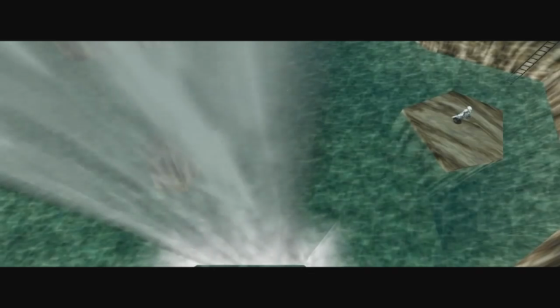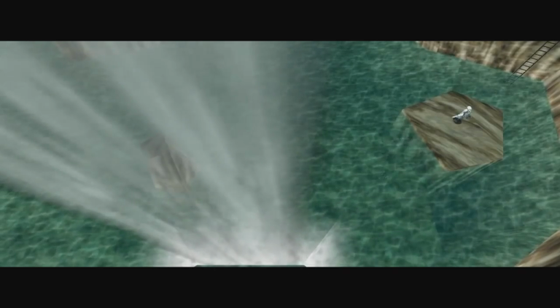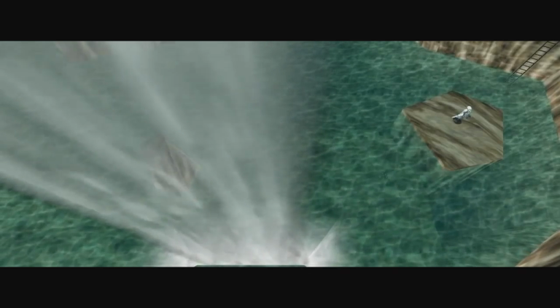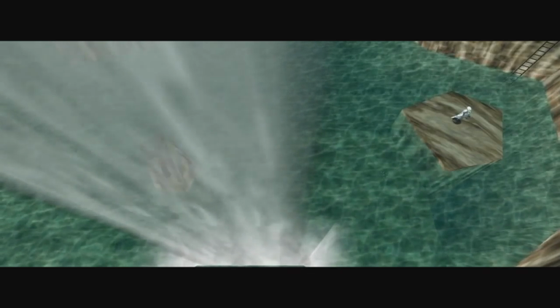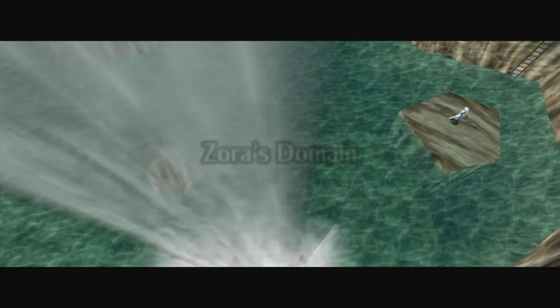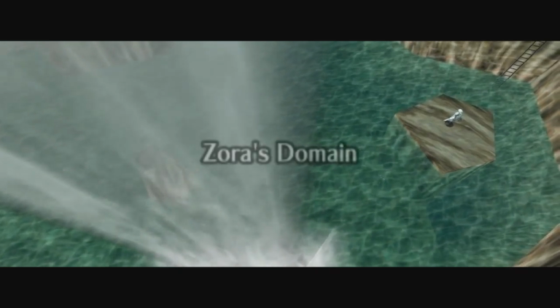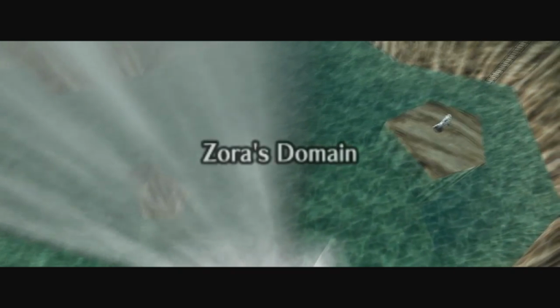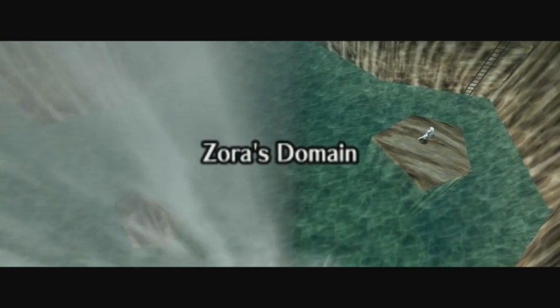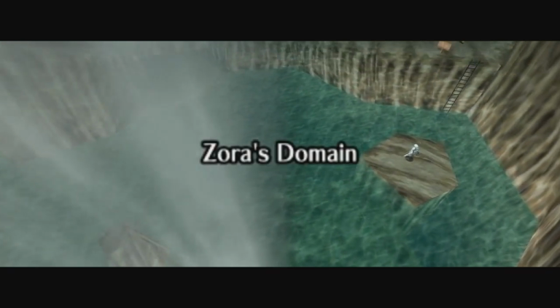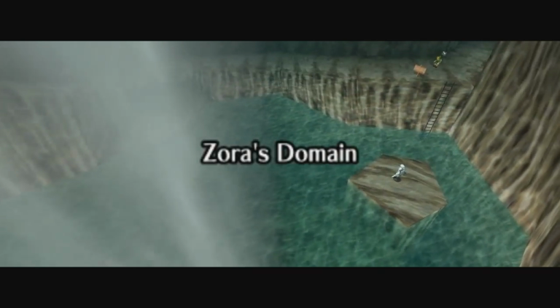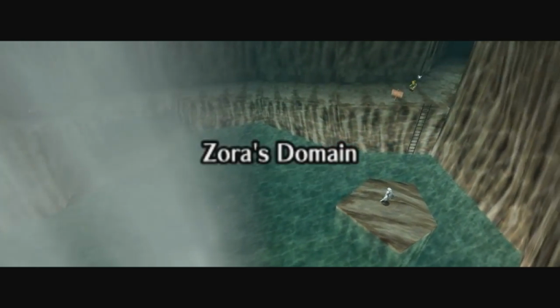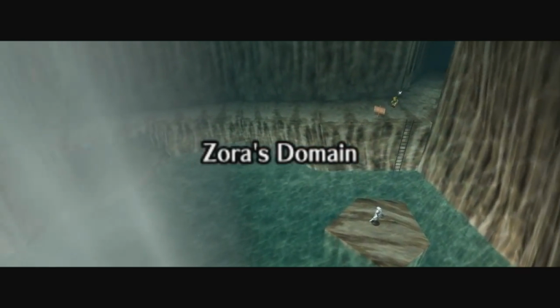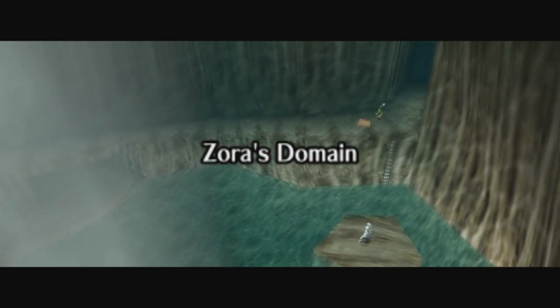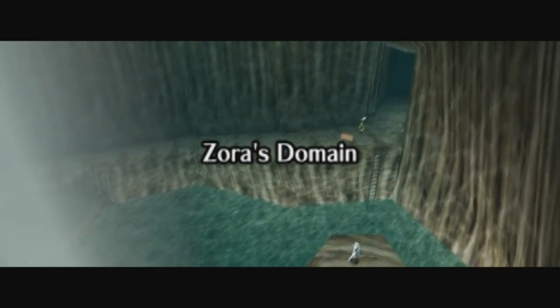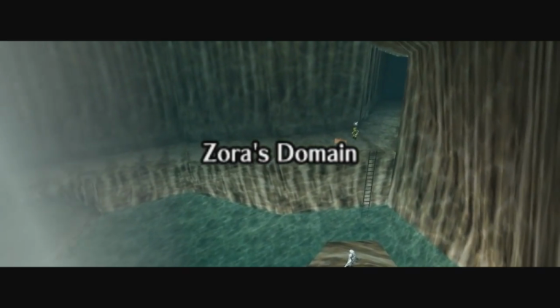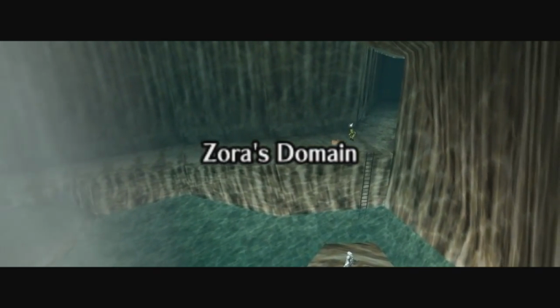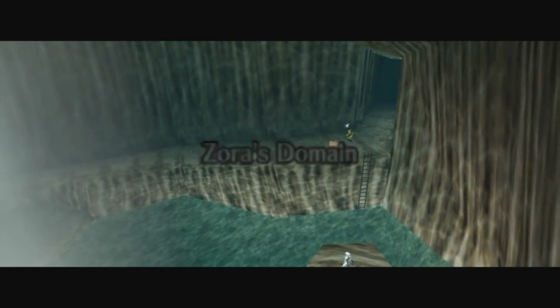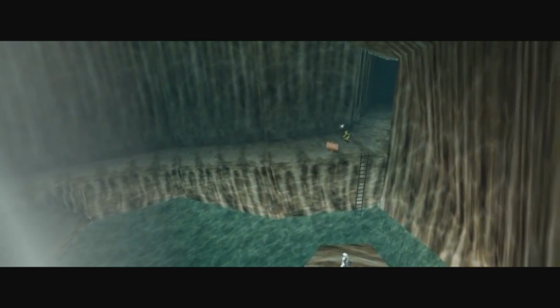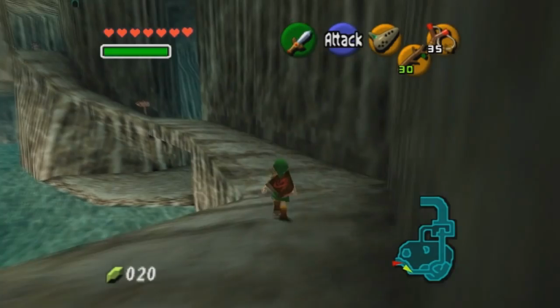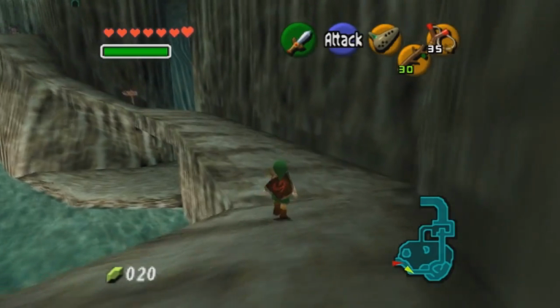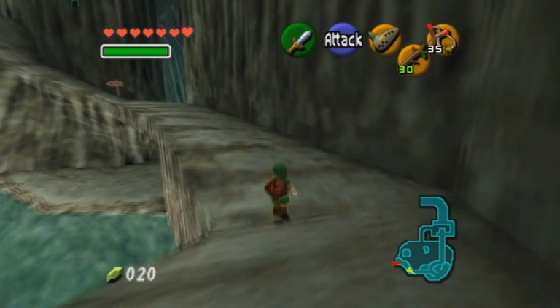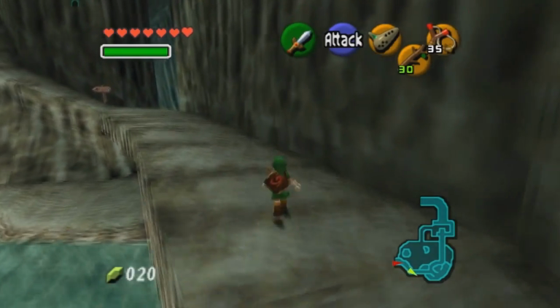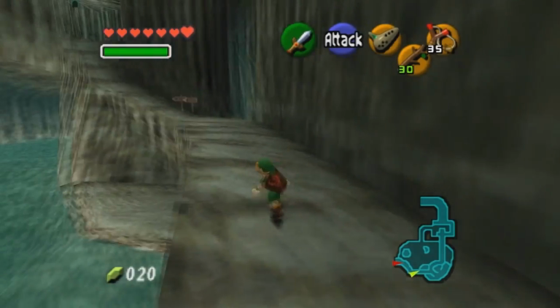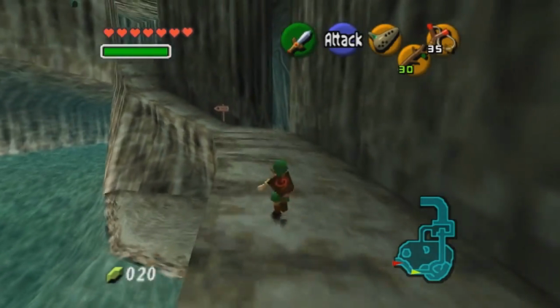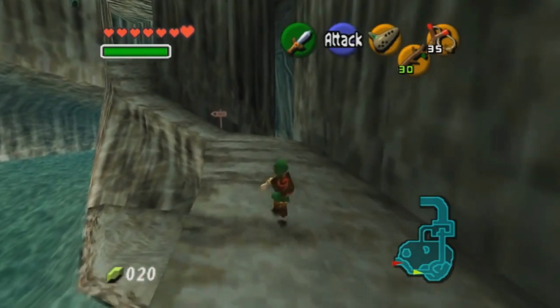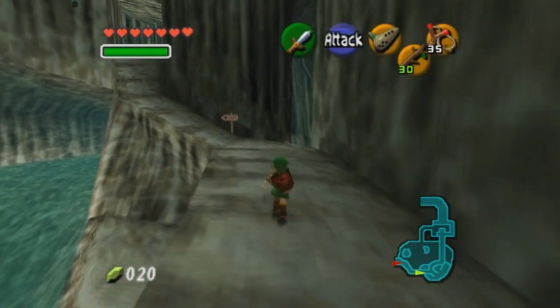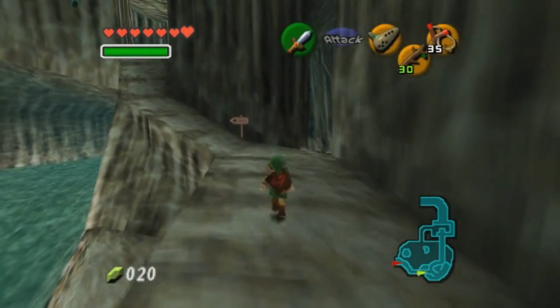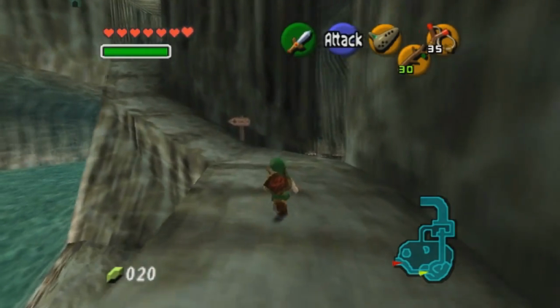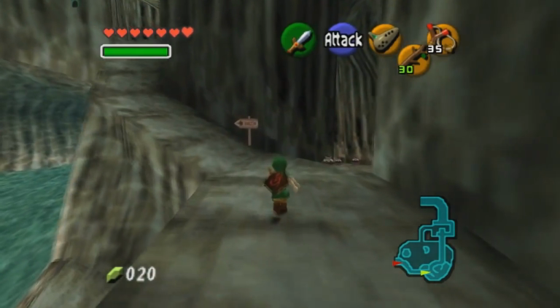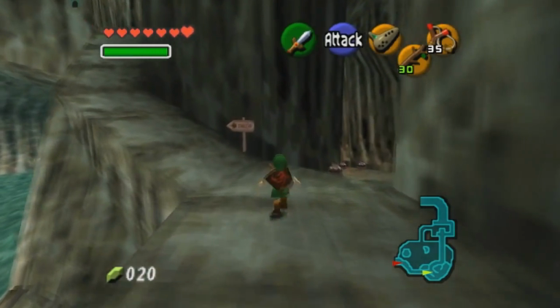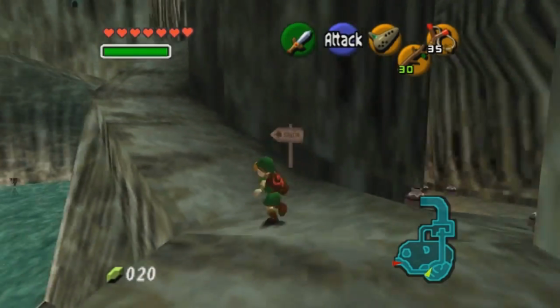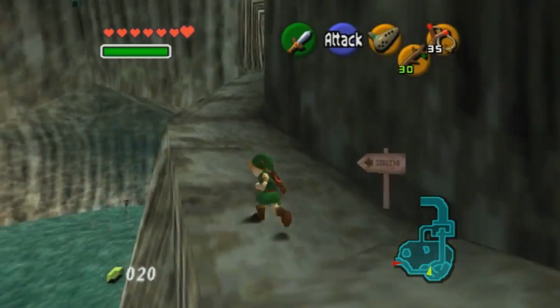Because there is something in Zora's Domain, according to some, that almost no one has ever seen and leads to a special place. First up we need to take a look at Zora's Domain to know what happened there and what you can do. Context is important.